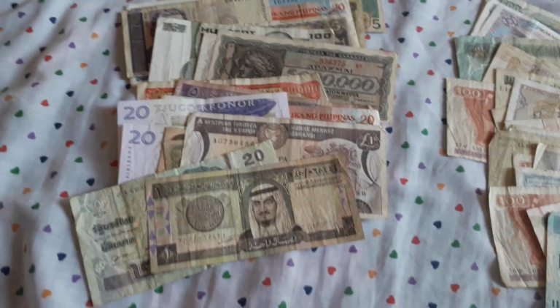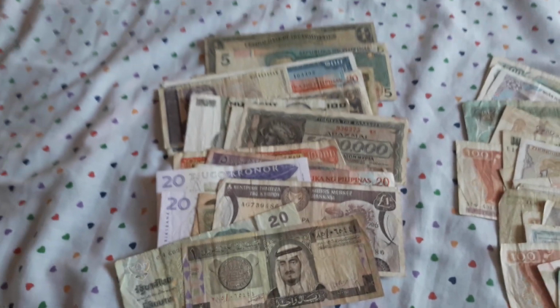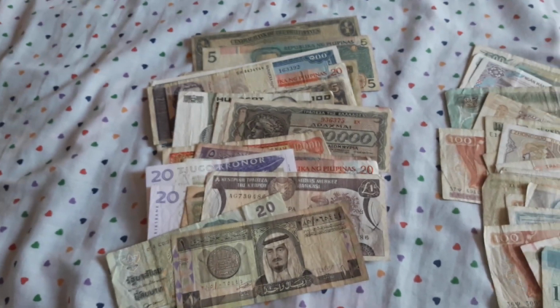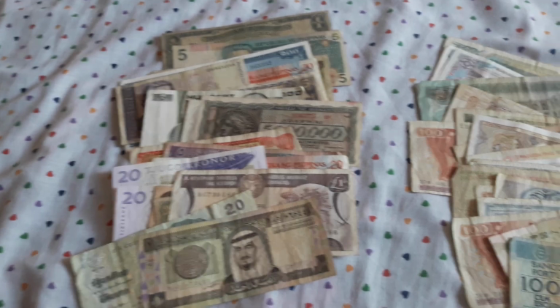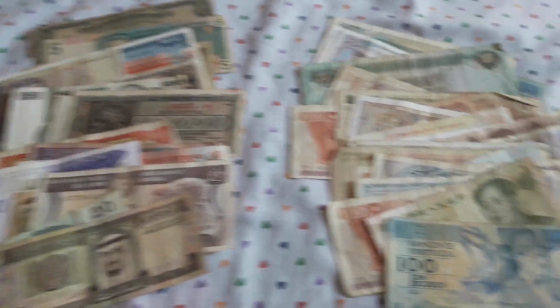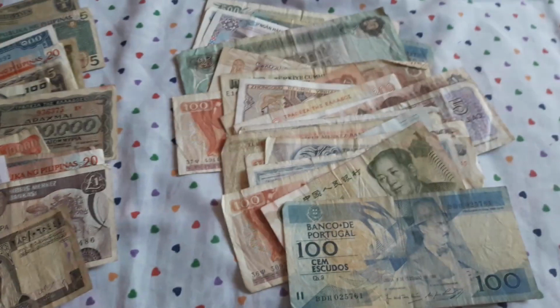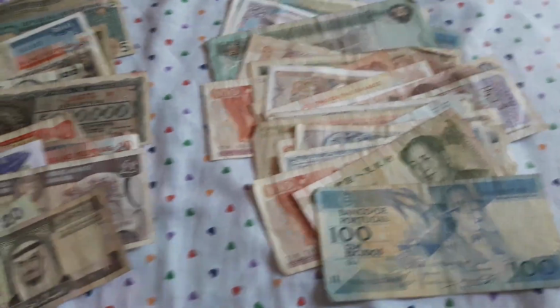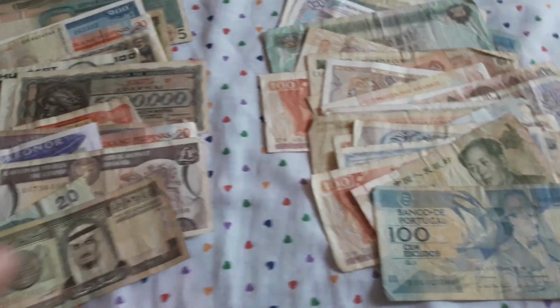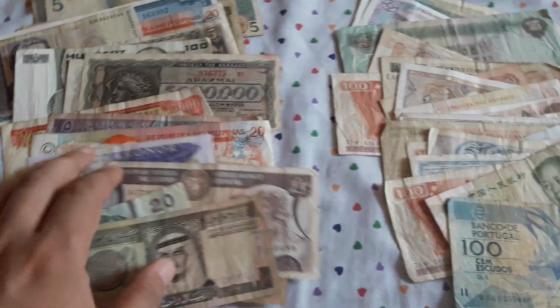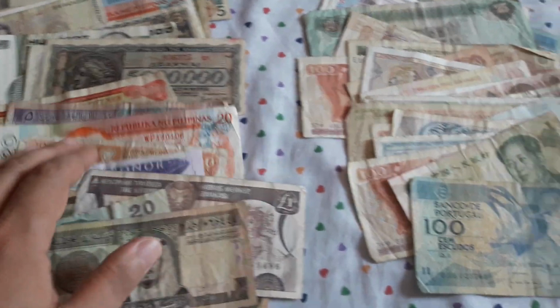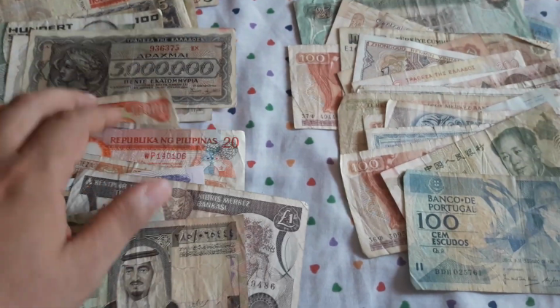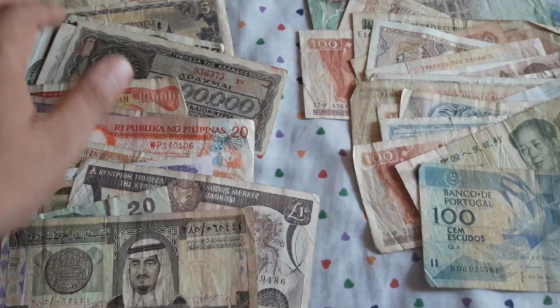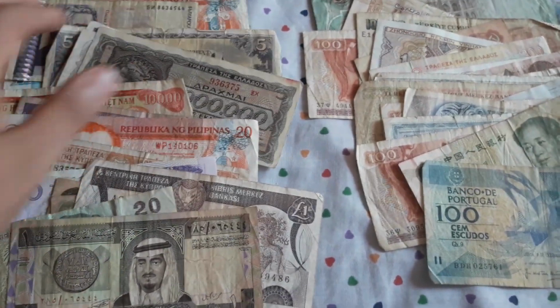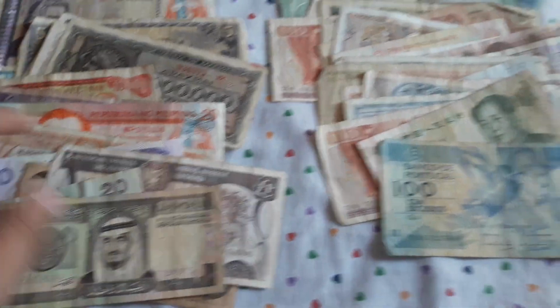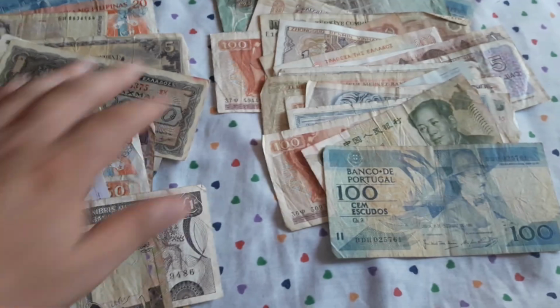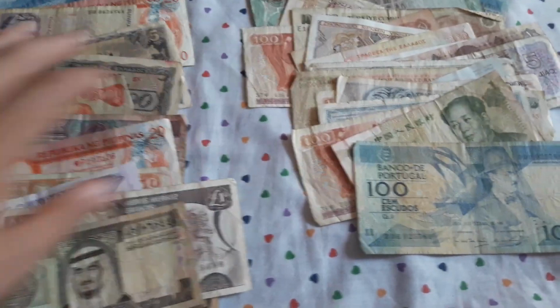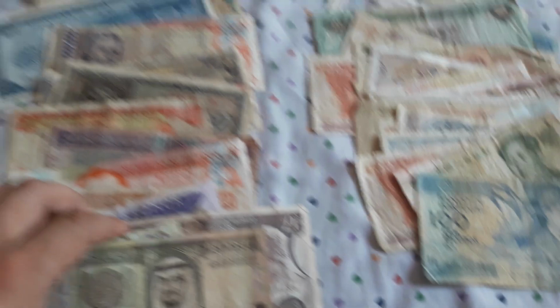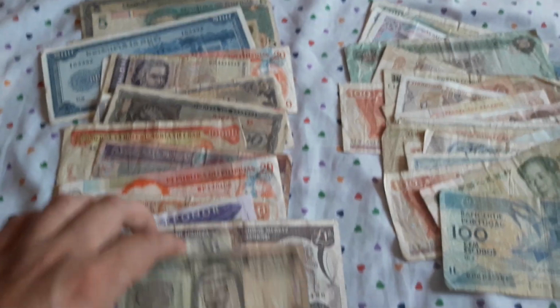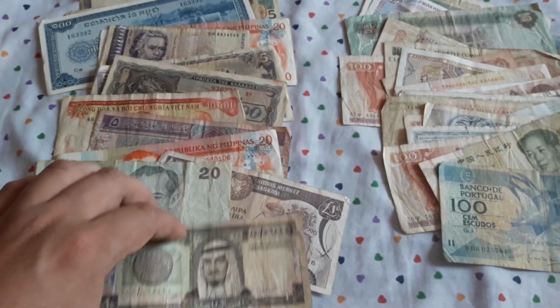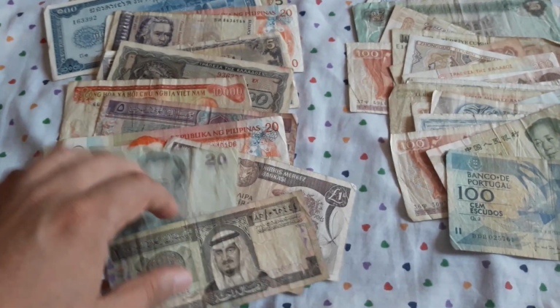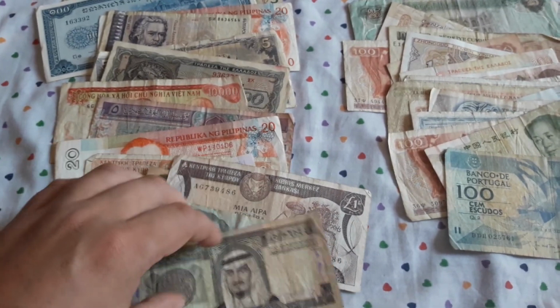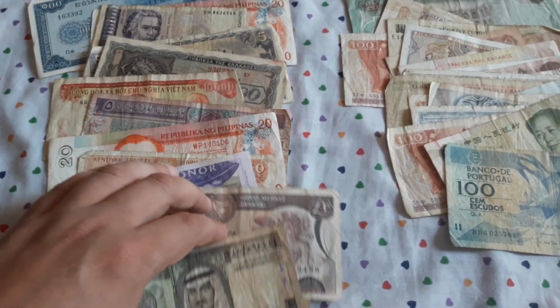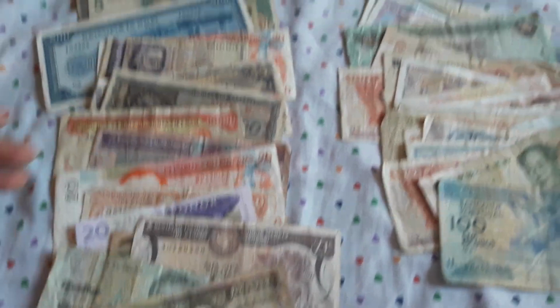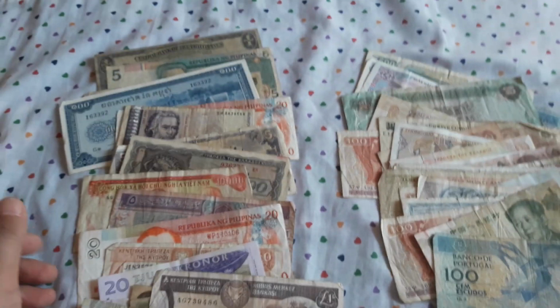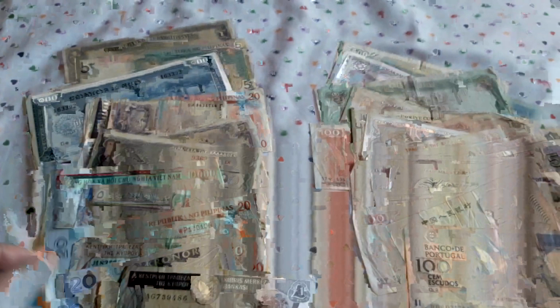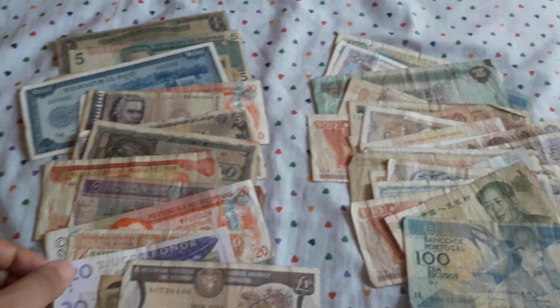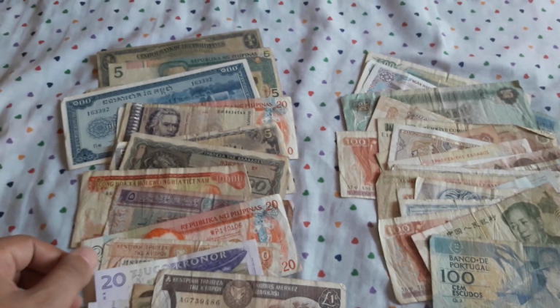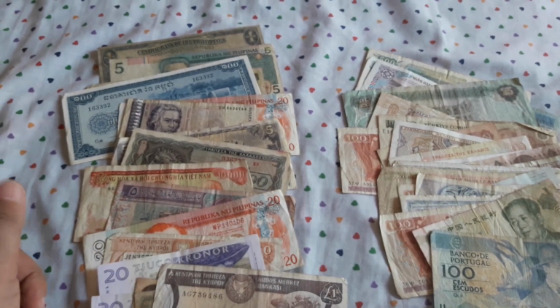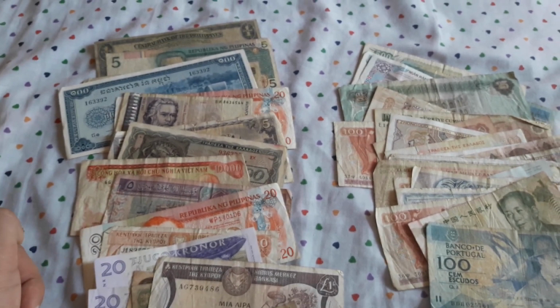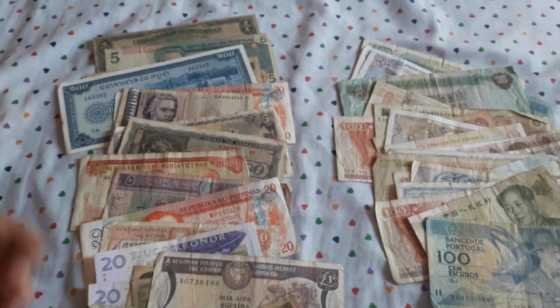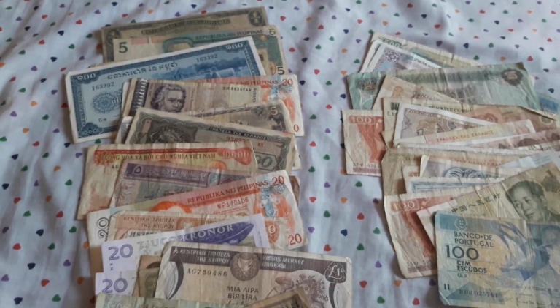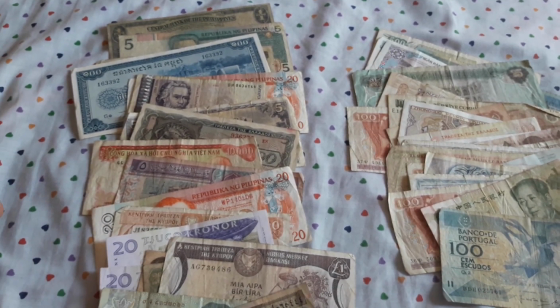So guys, what do you think? I think for $20 it's a good lot of mixed world banknotes.